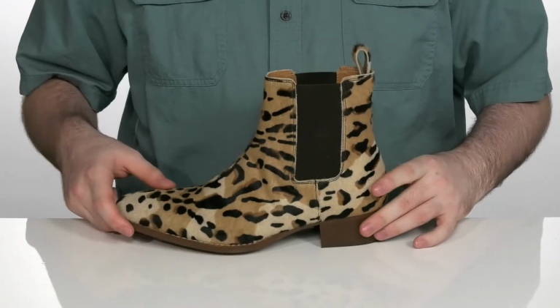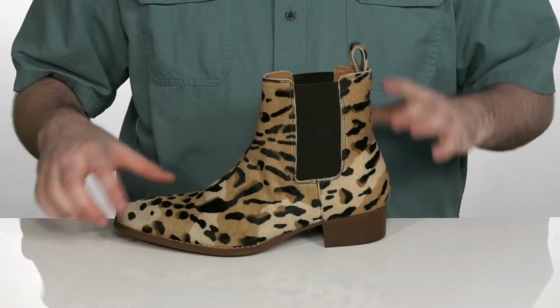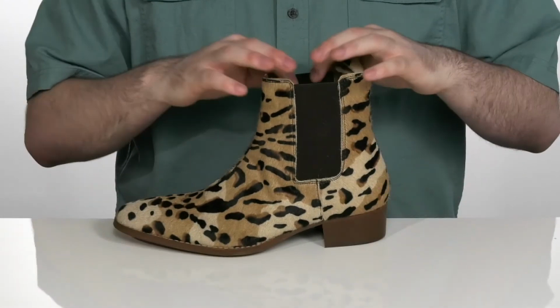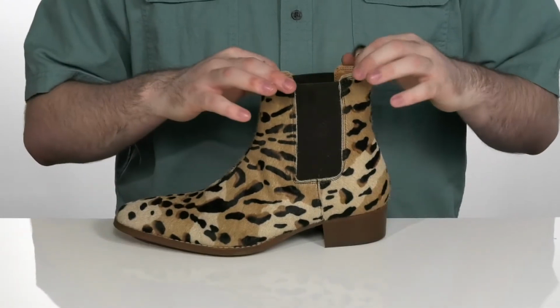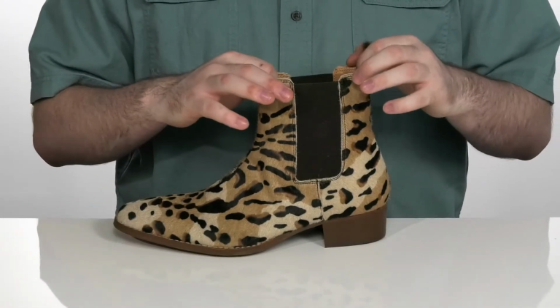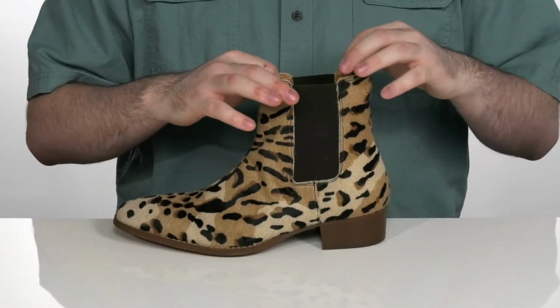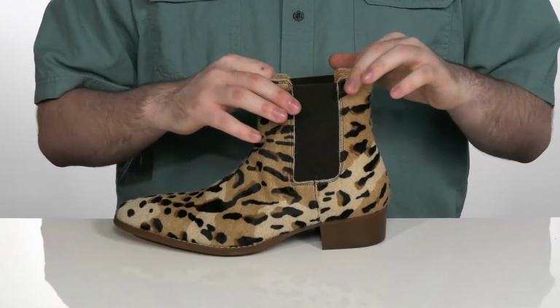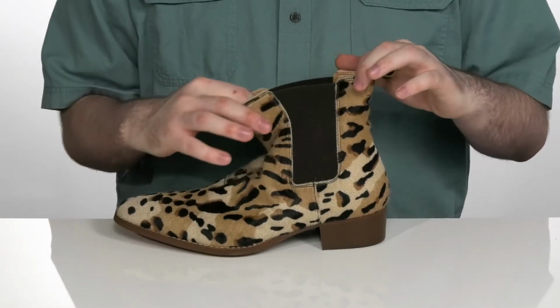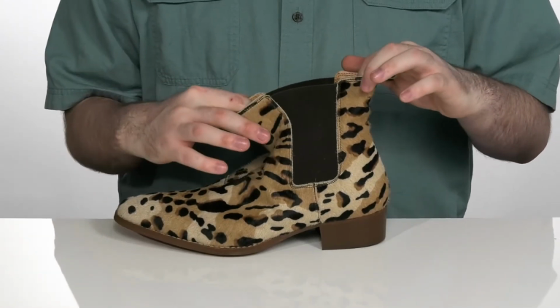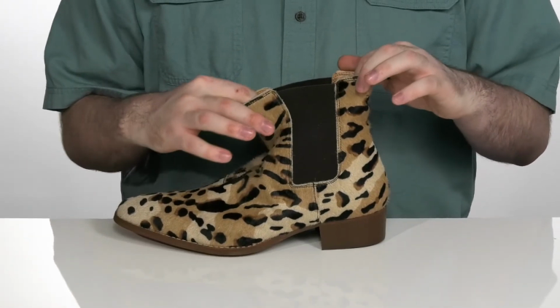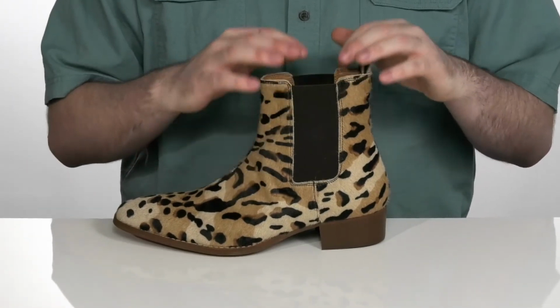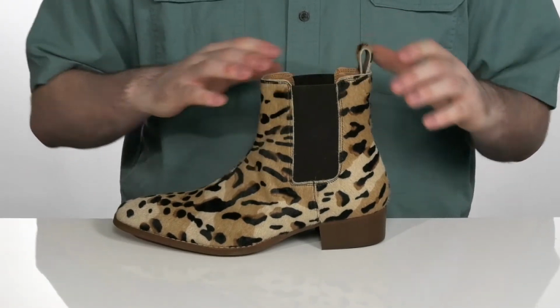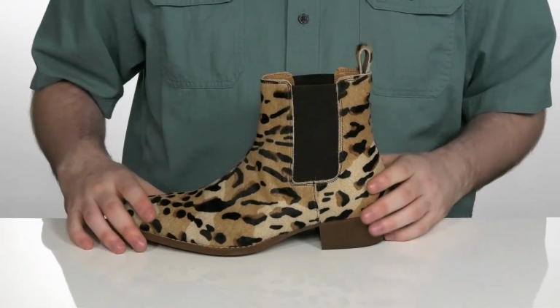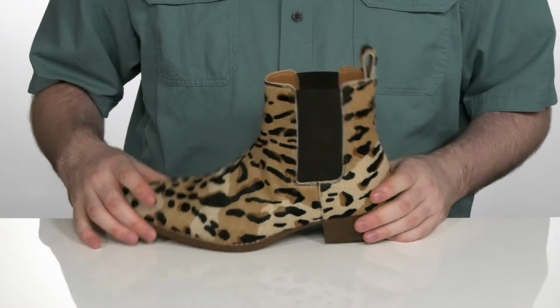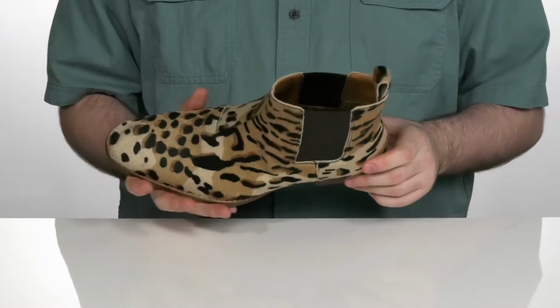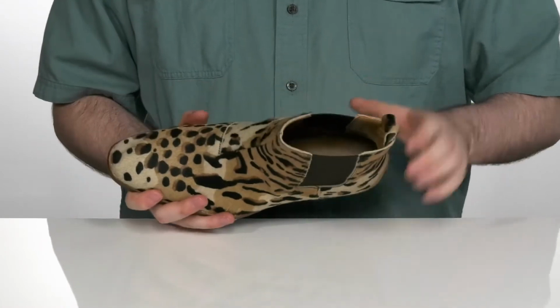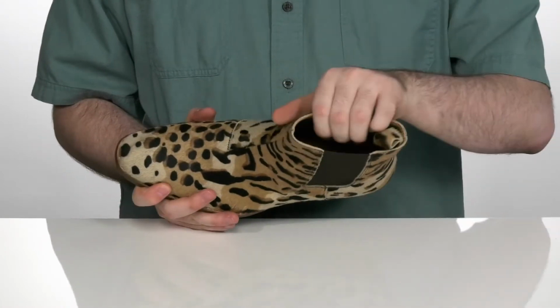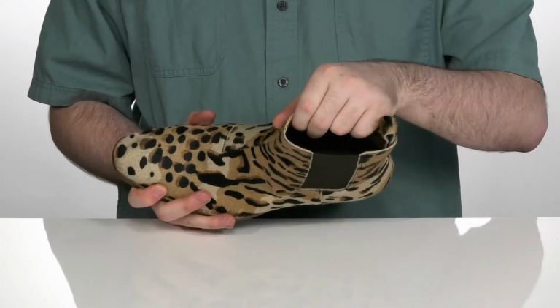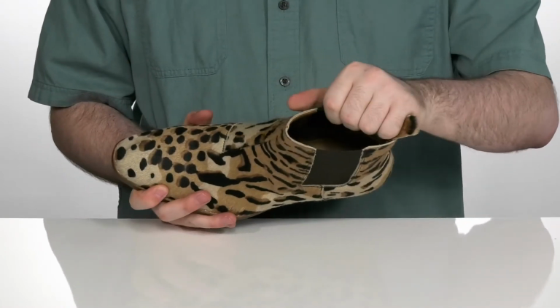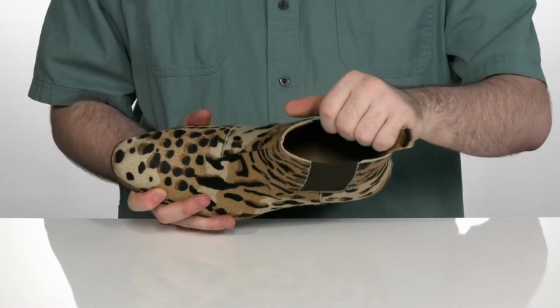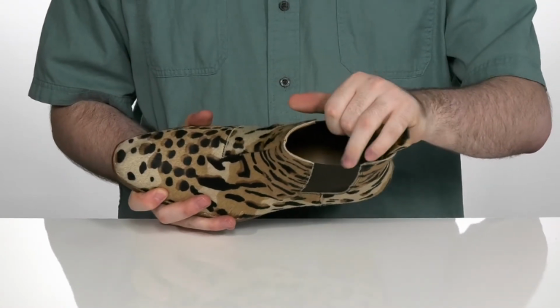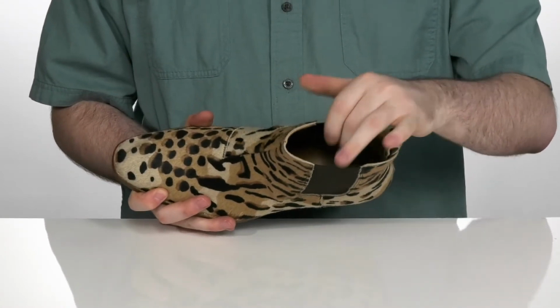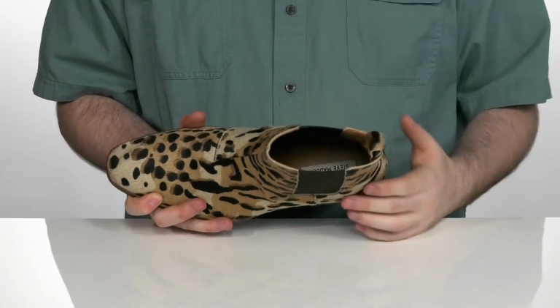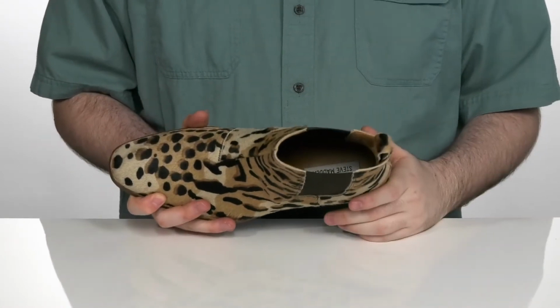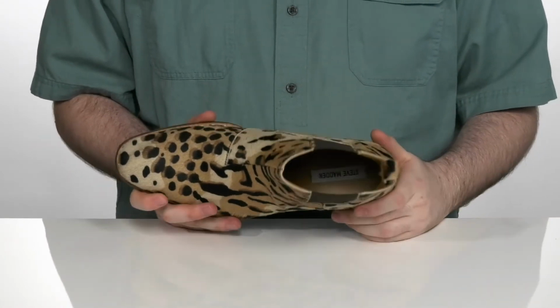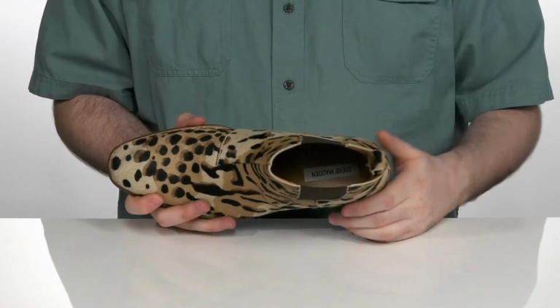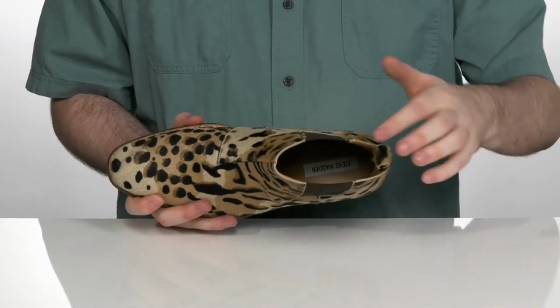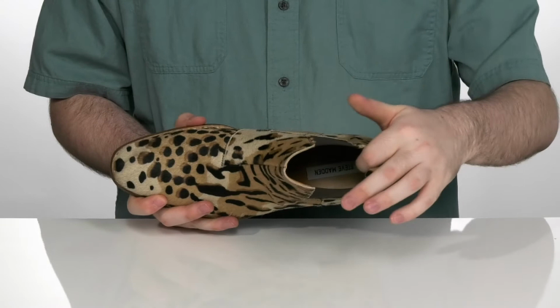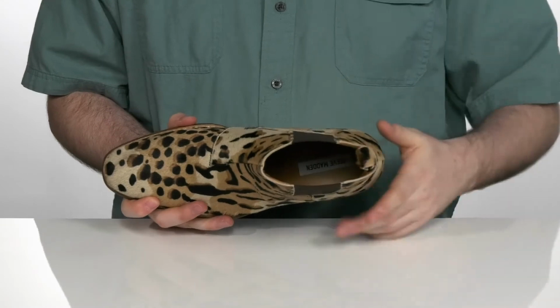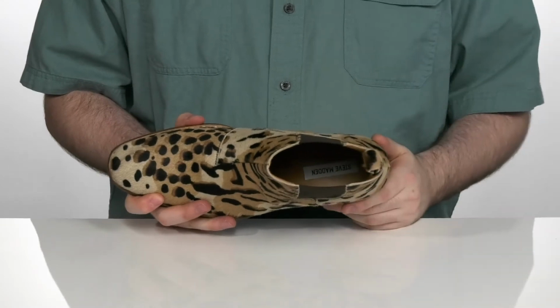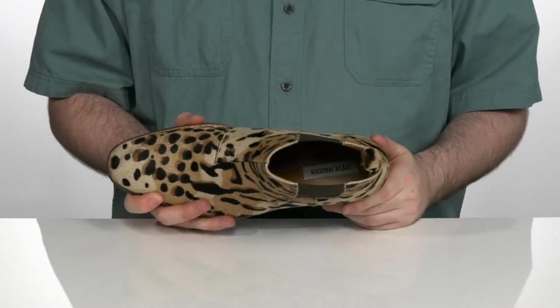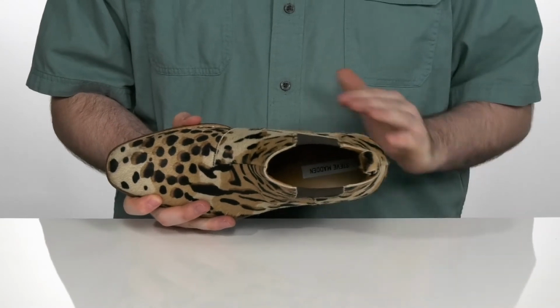It has dual gore panels on each side so you can slip your foot in with ease, giving you an ideal fit. With a soft leather interior keeping it super cool, there is a foam footbed underneath for extra cushioning.